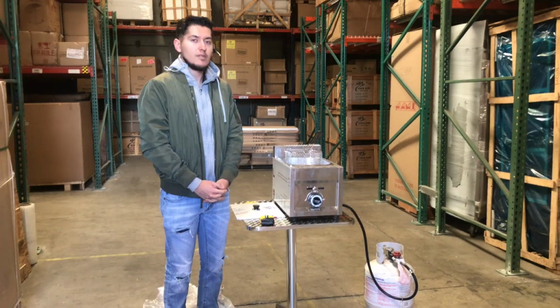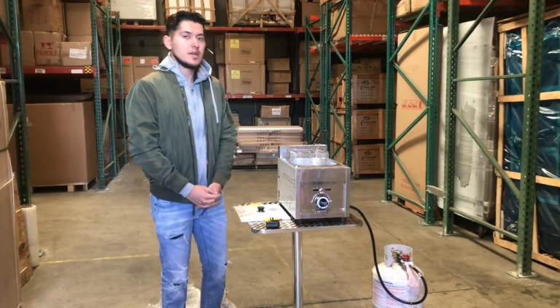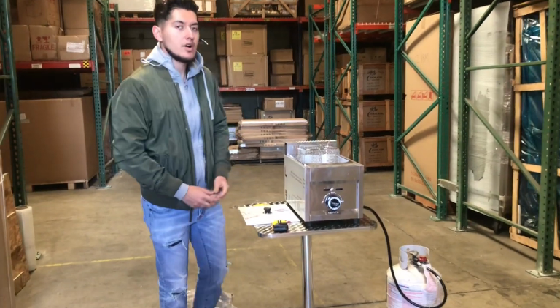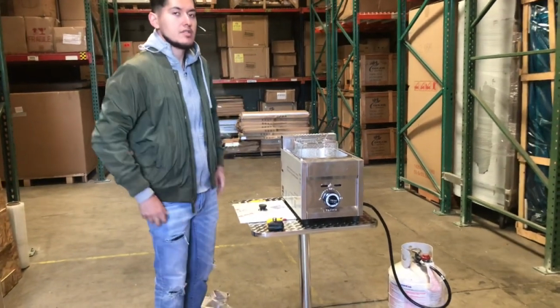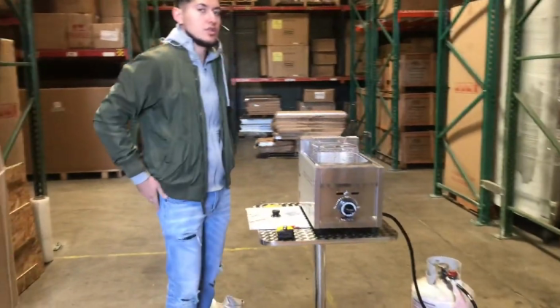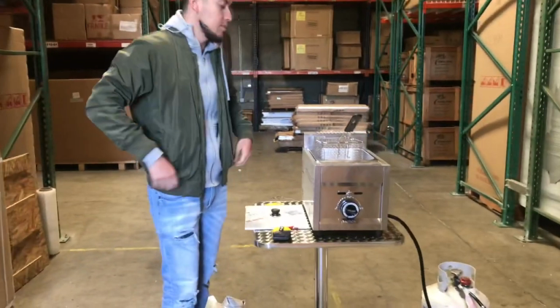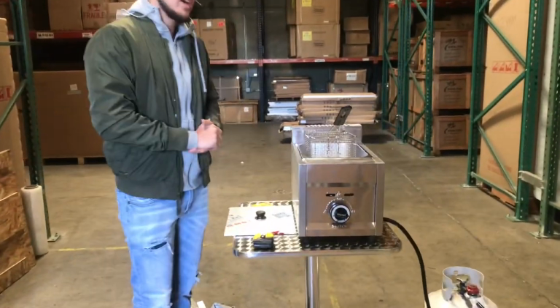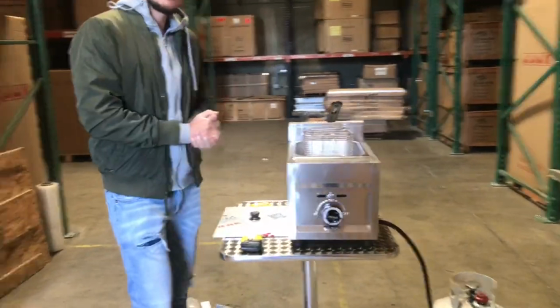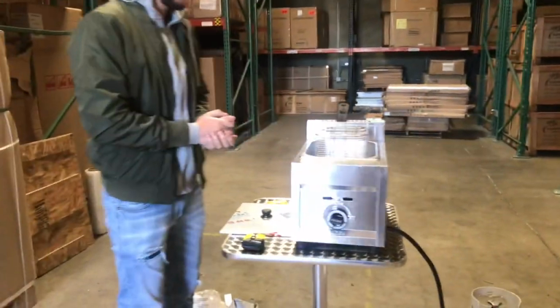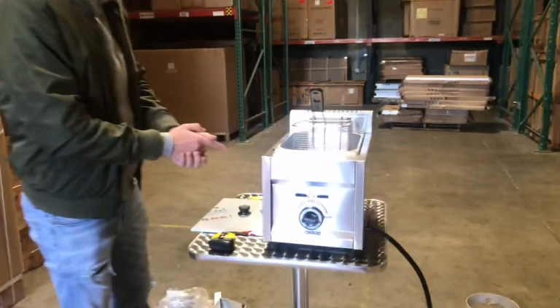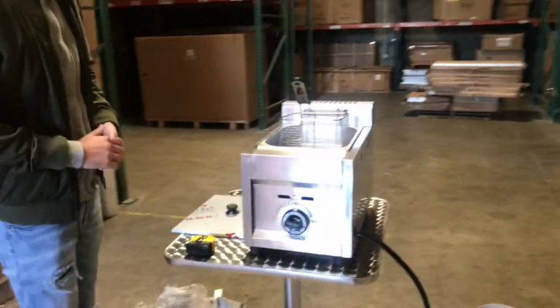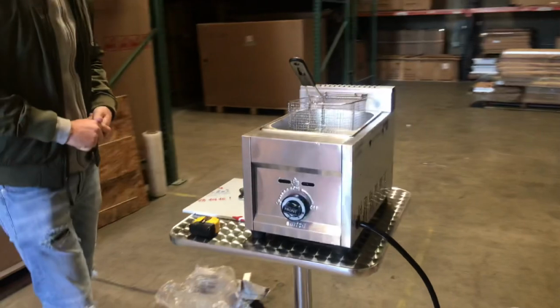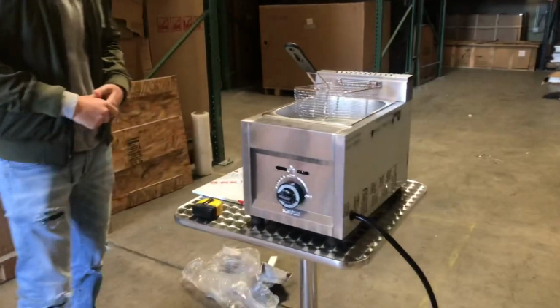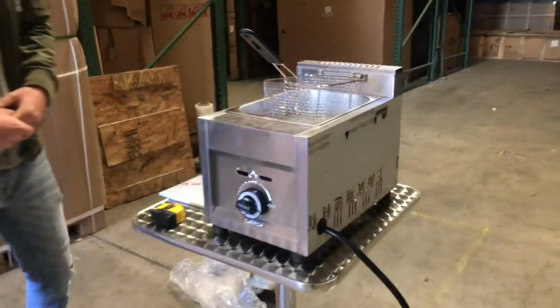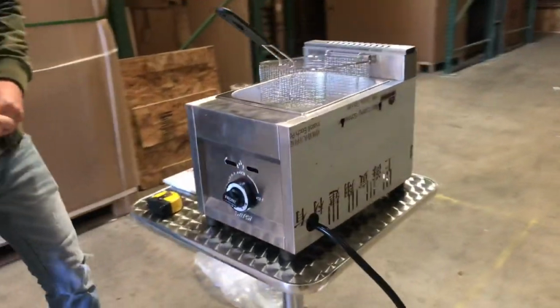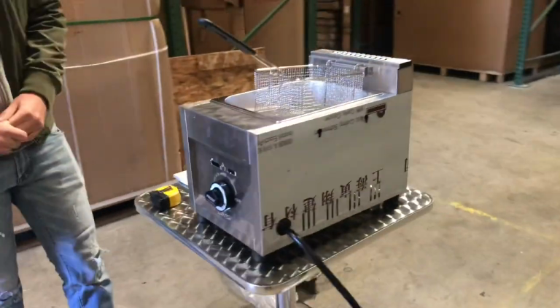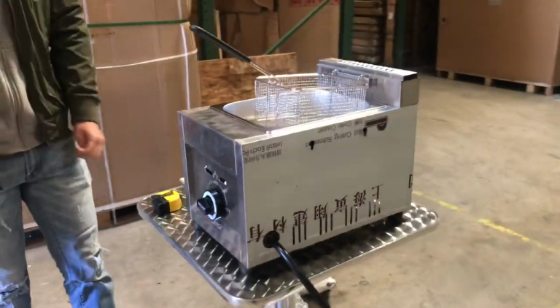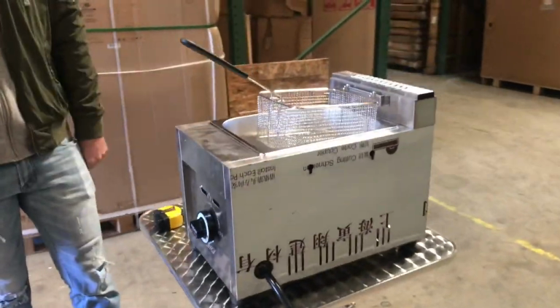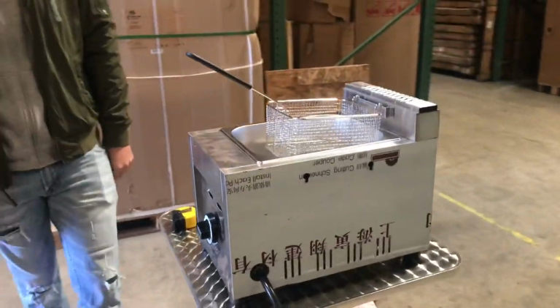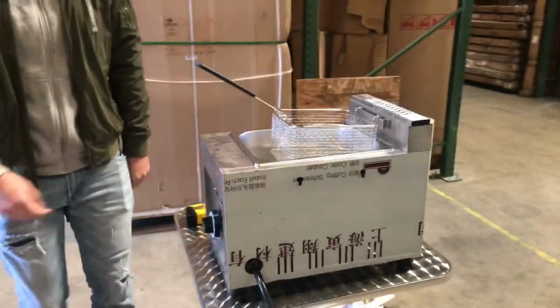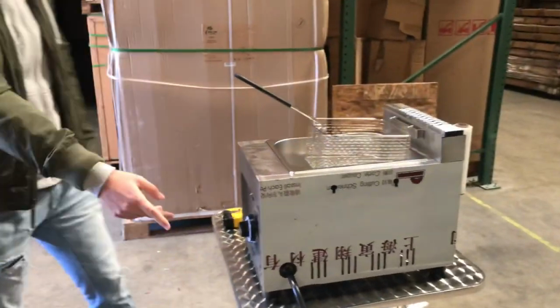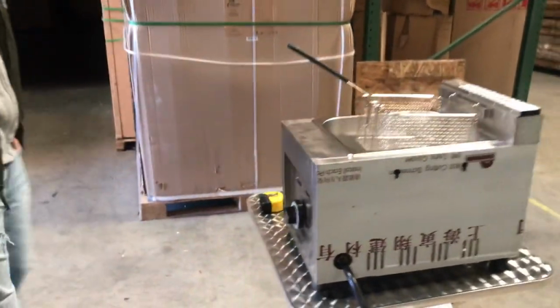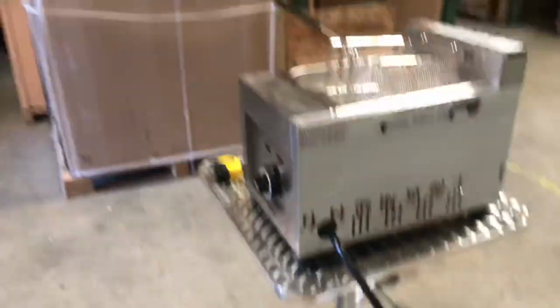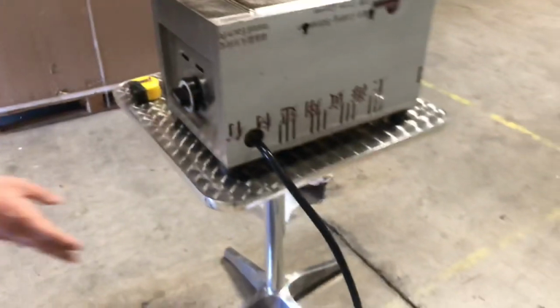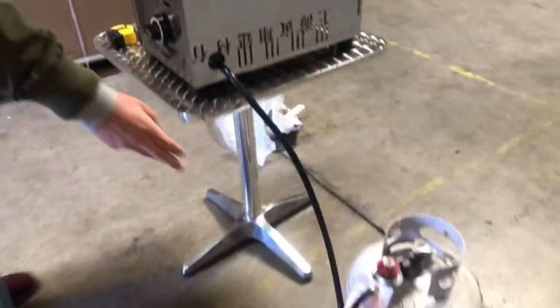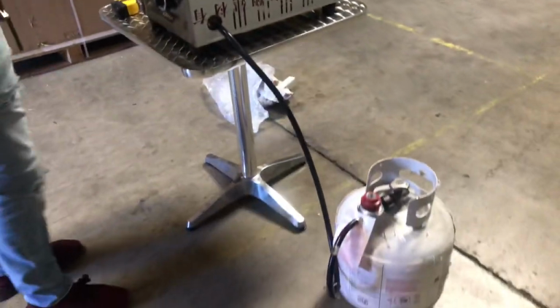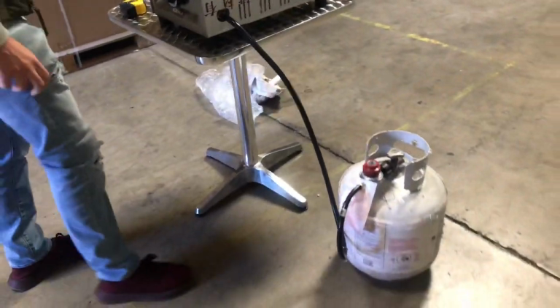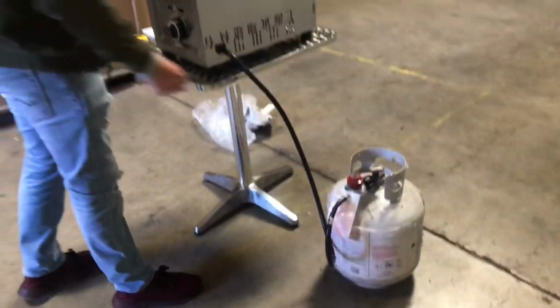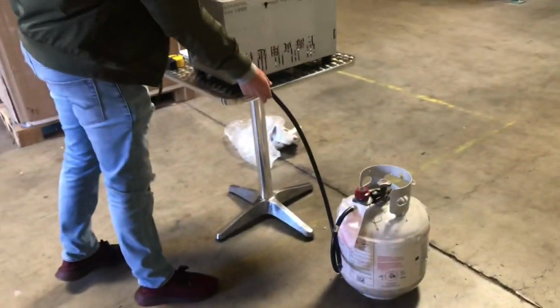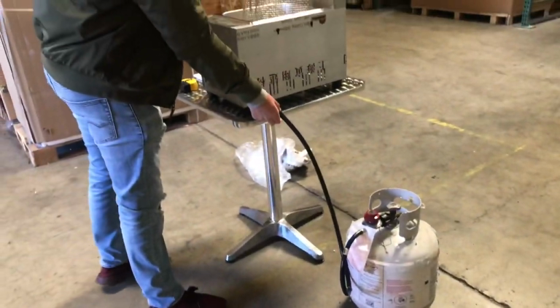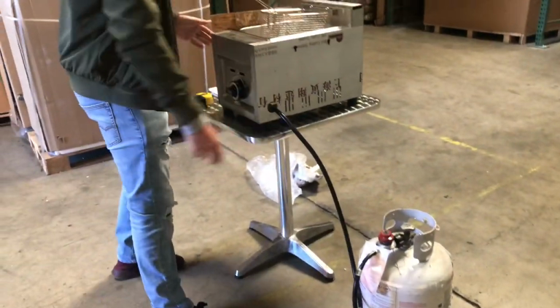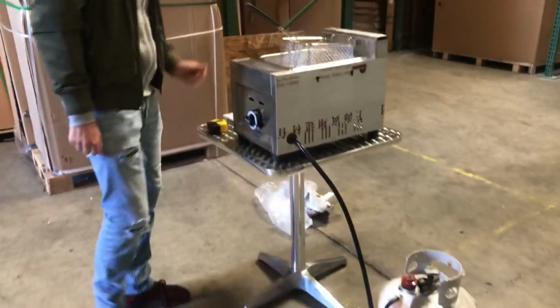Hello everybody, today we're going to go ahead and demonstrate one of our brand new items. You're going to be looking at a single basket countertop fryer. It's going to be used for propane gas. You can see we have our propane tank right here, followed by the connection.